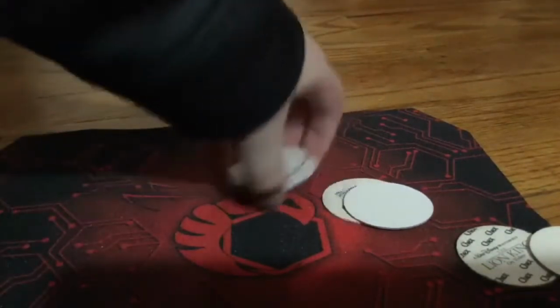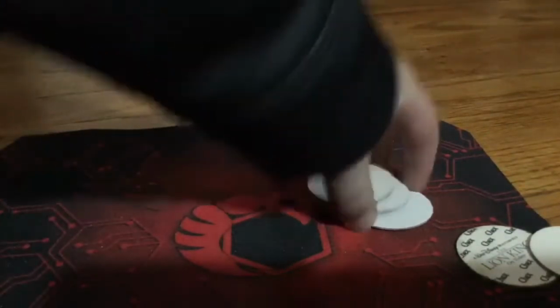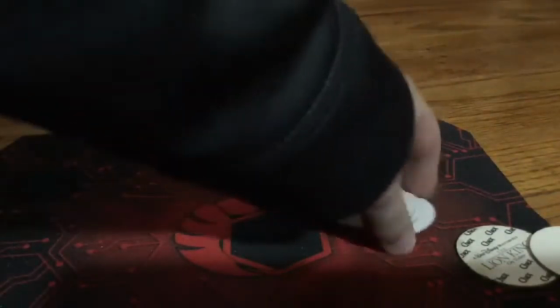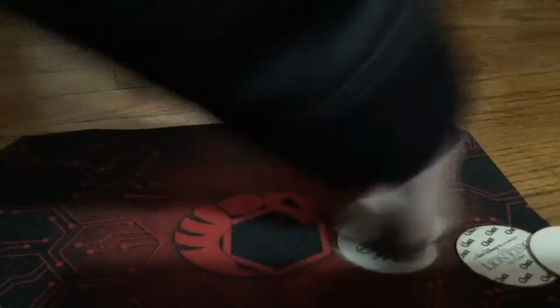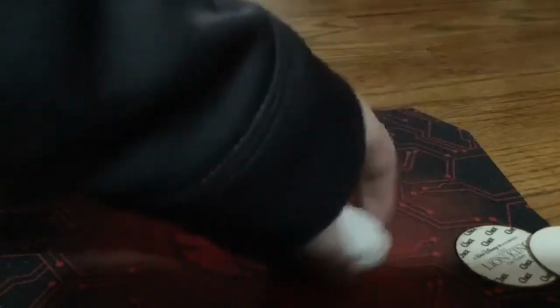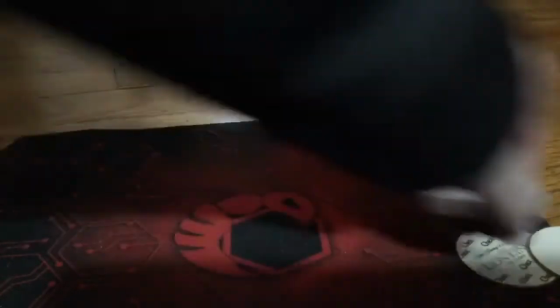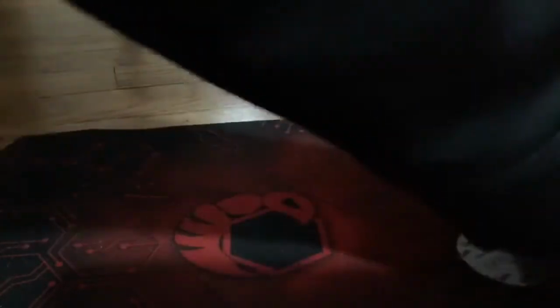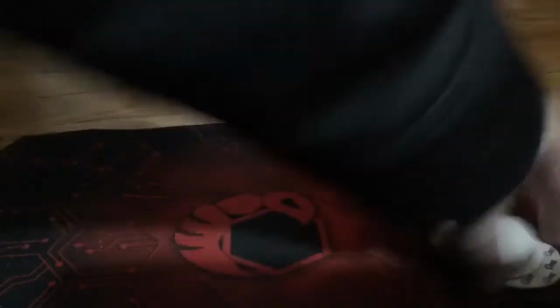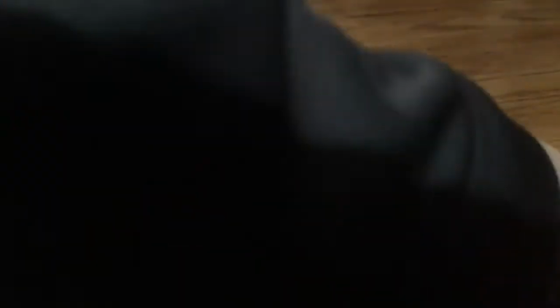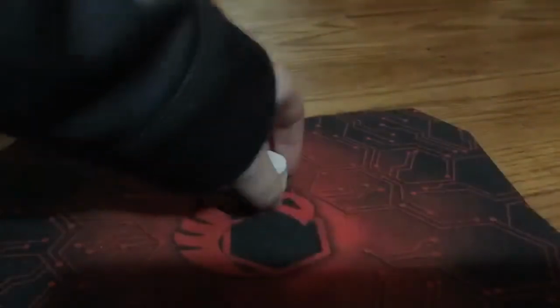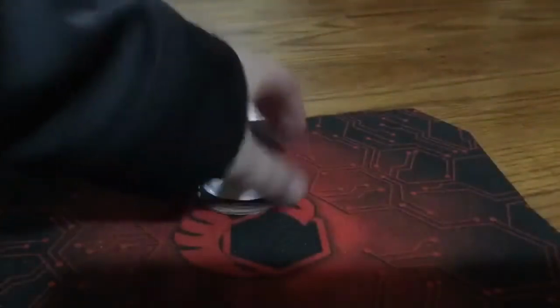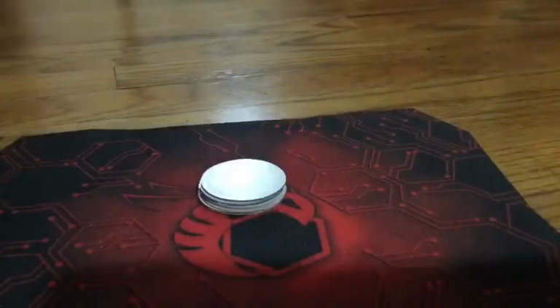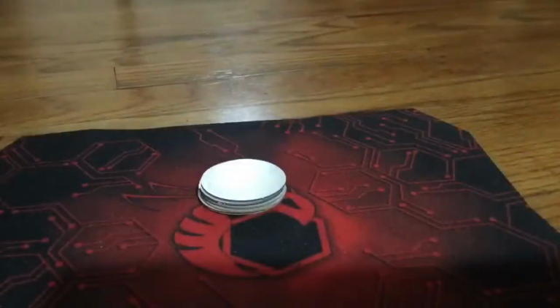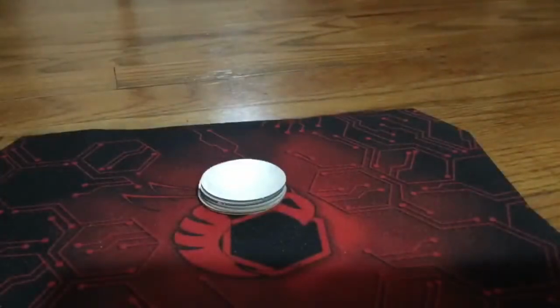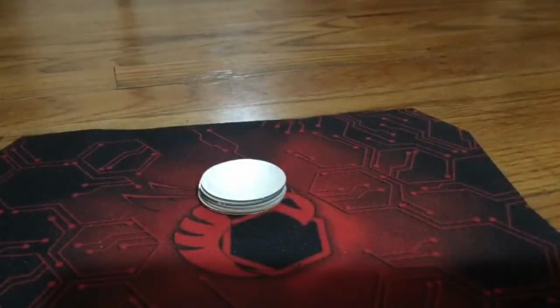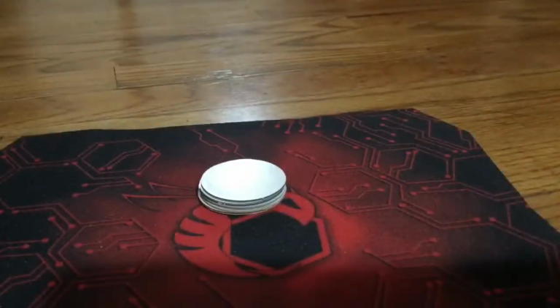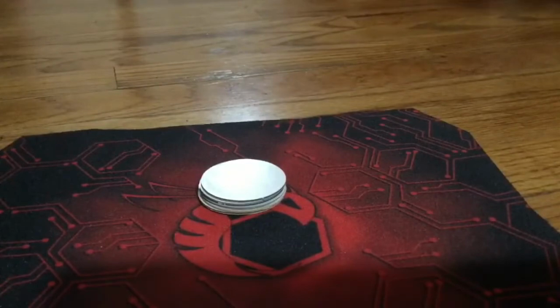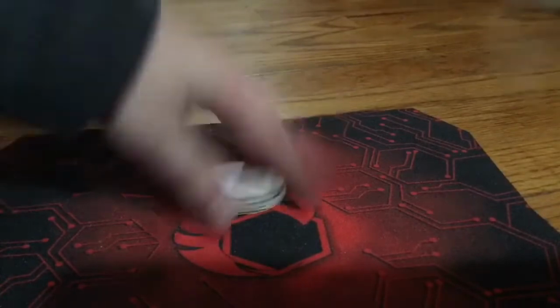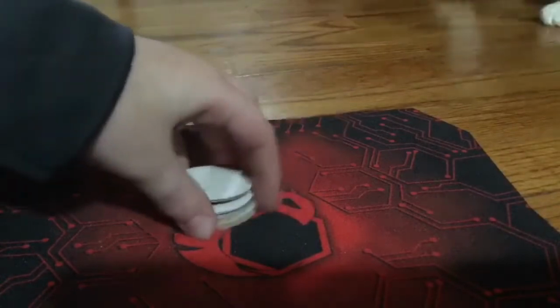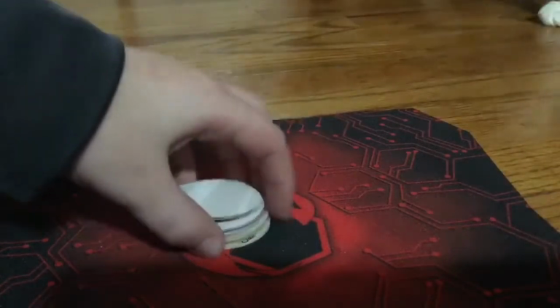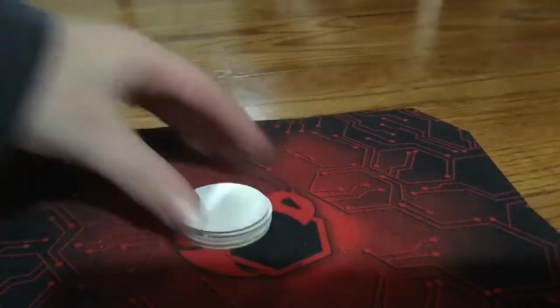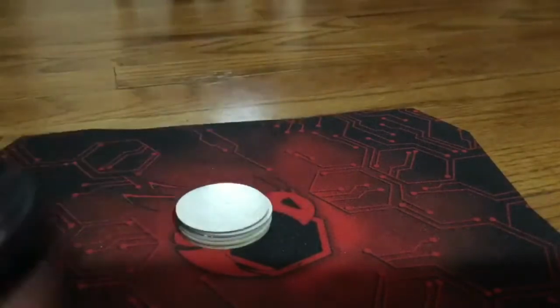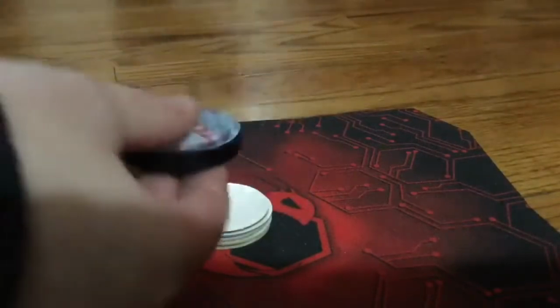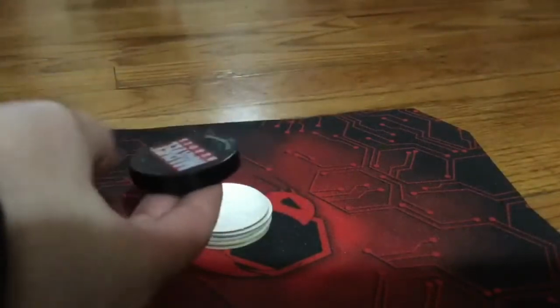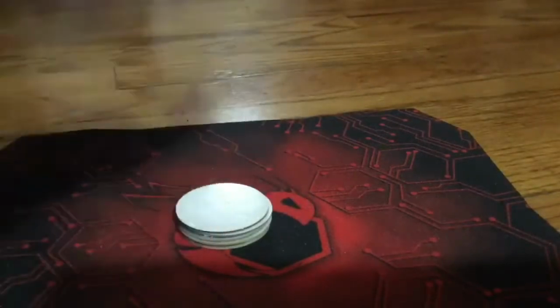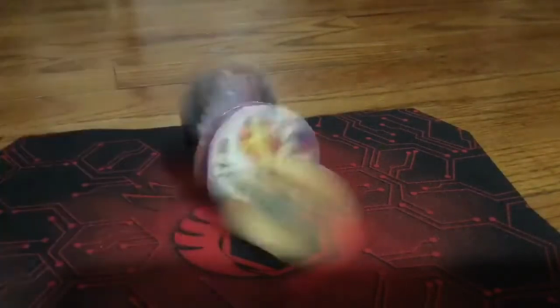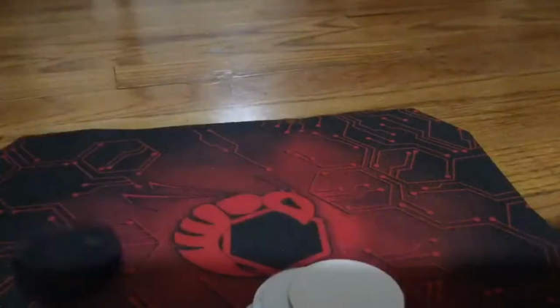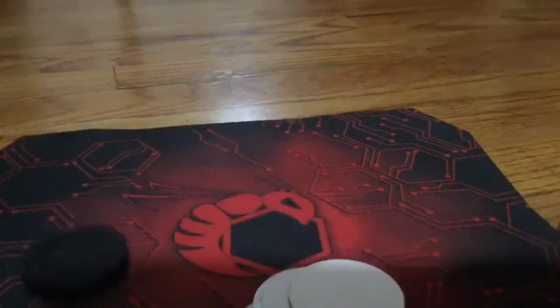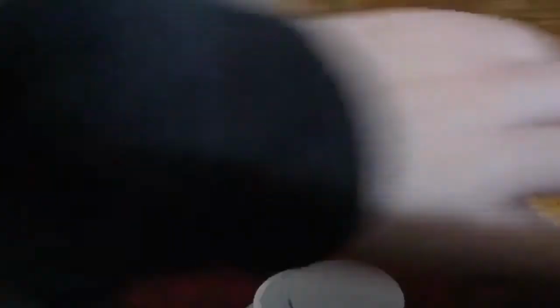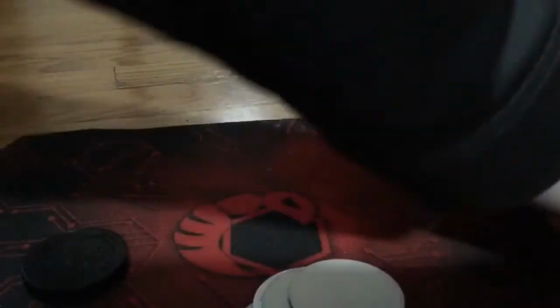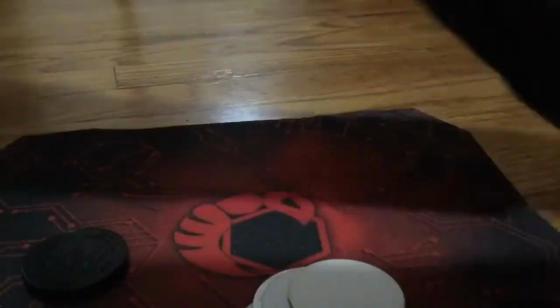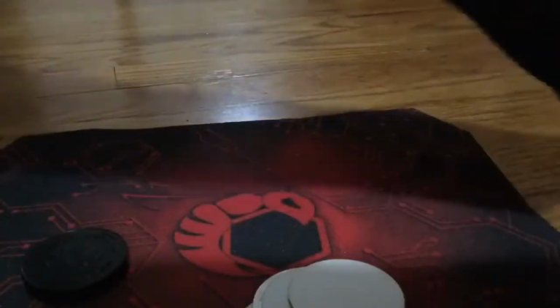It's not bad. It's not the greatest either. There are two forms of playing pogs: one, playing for keeps, the other, playing for fun.